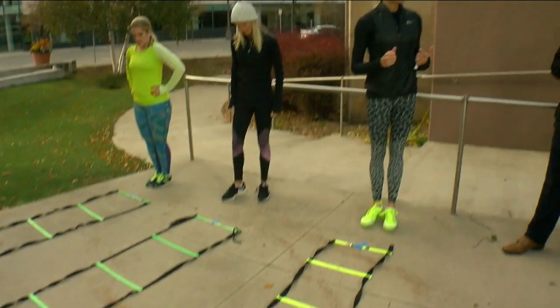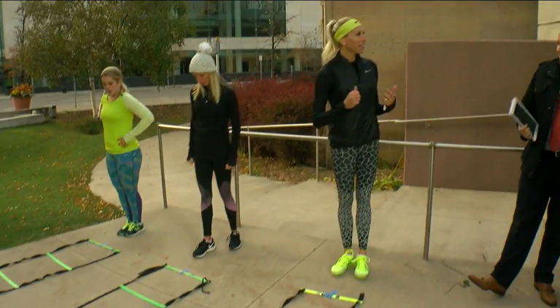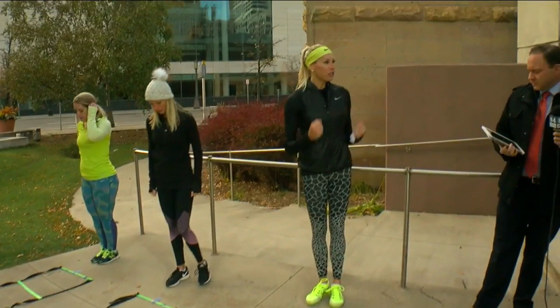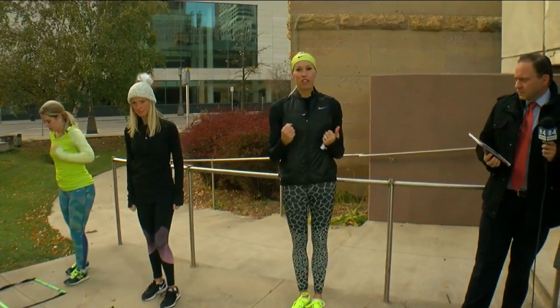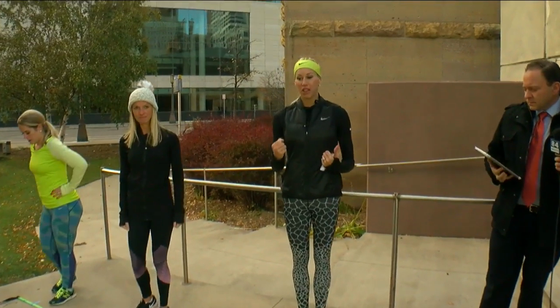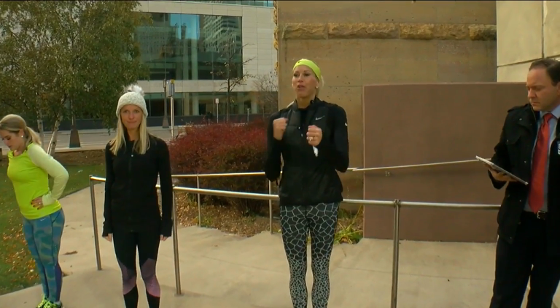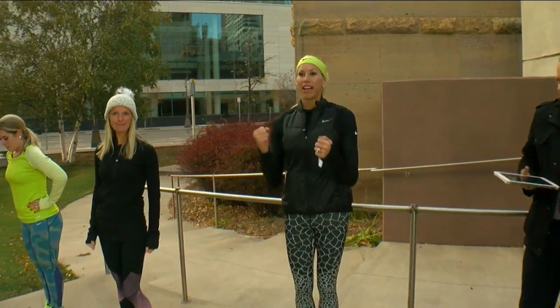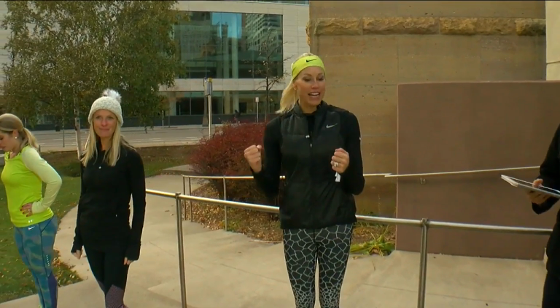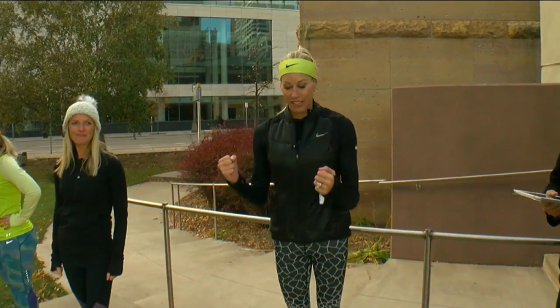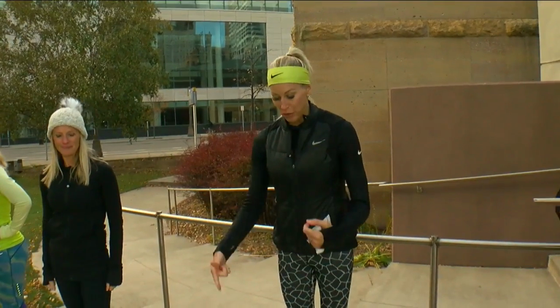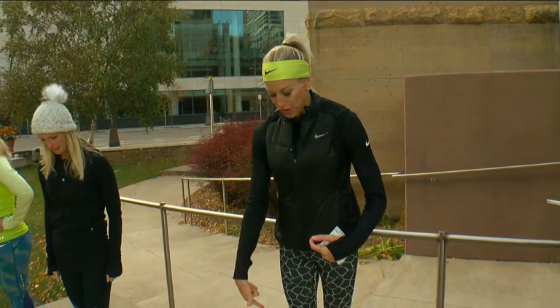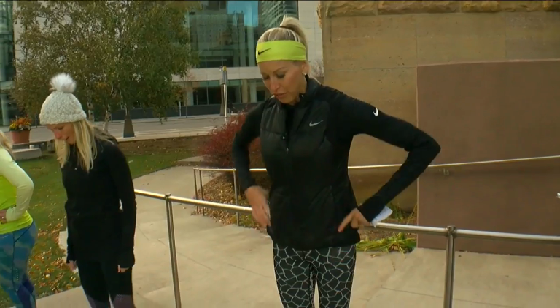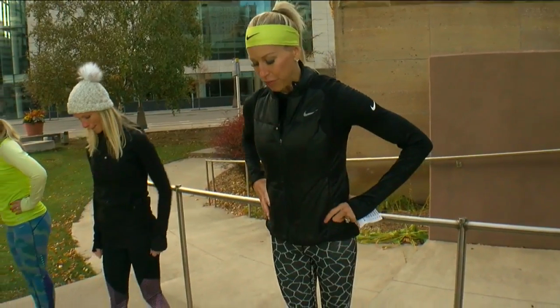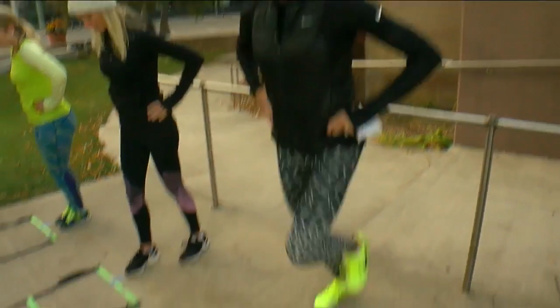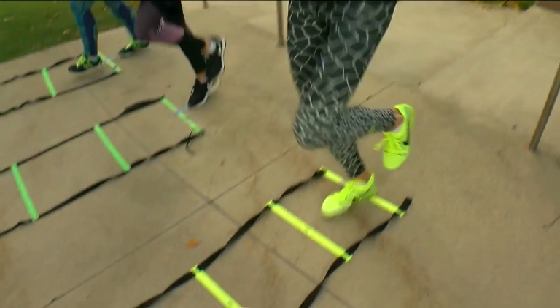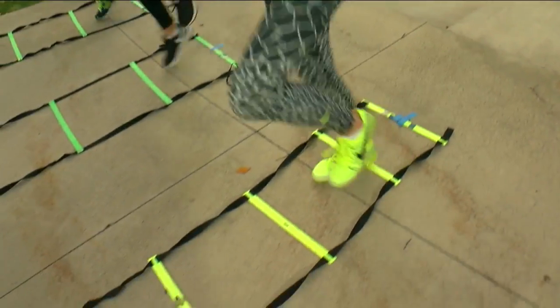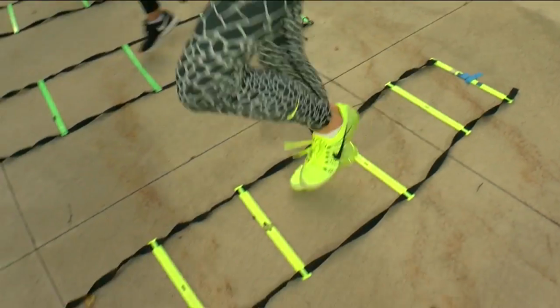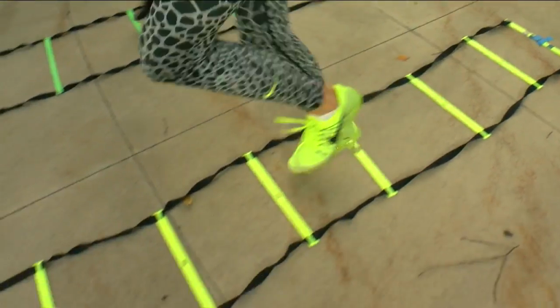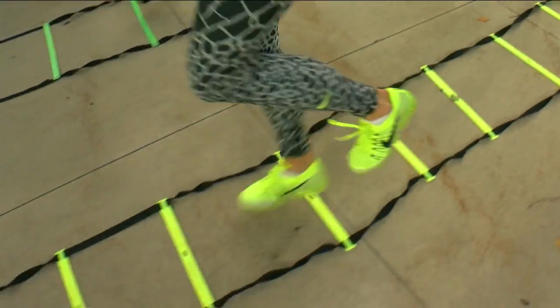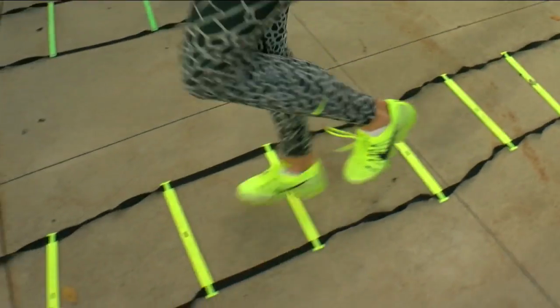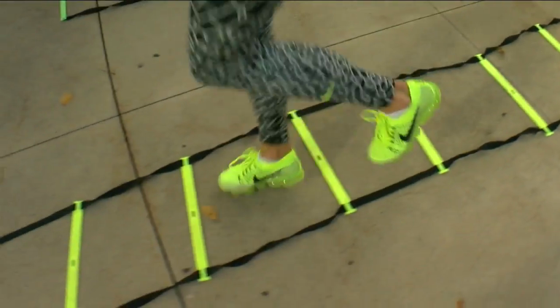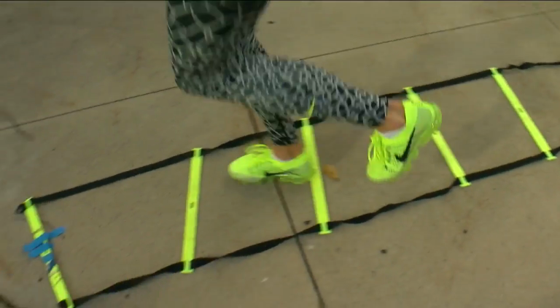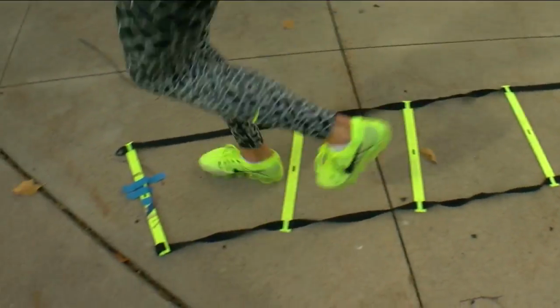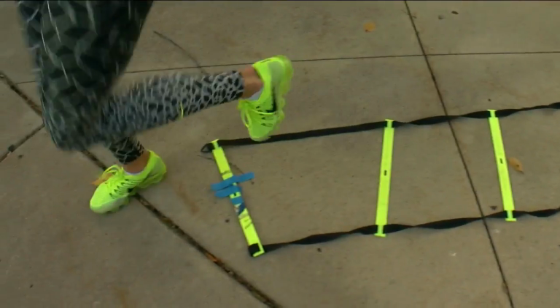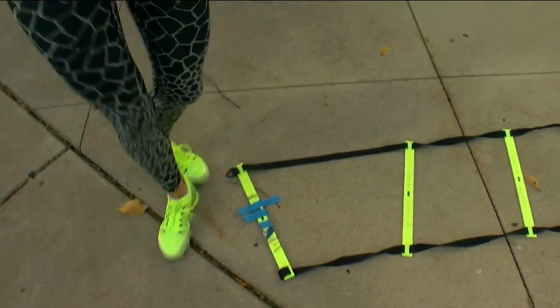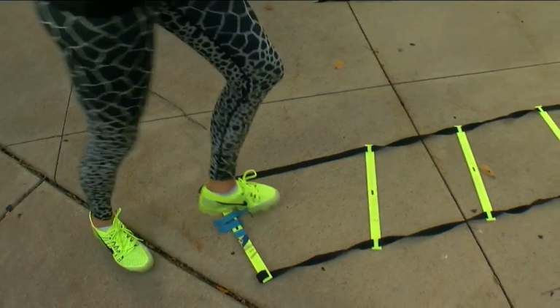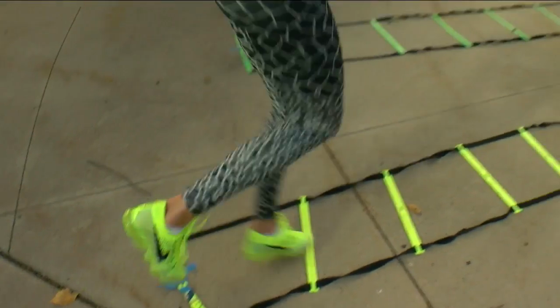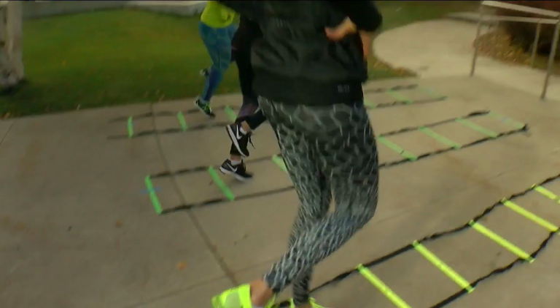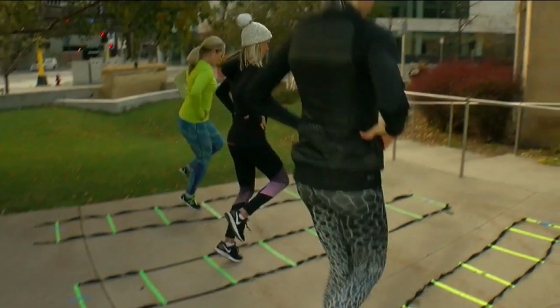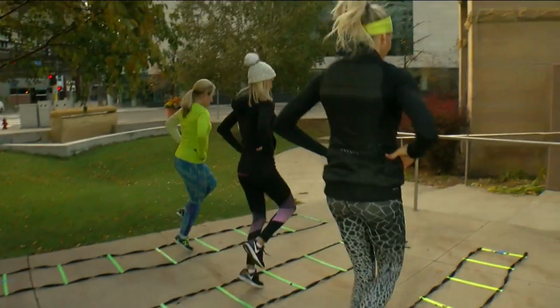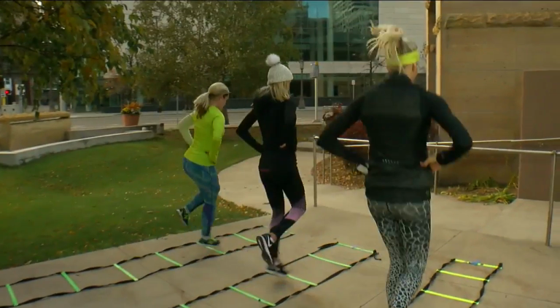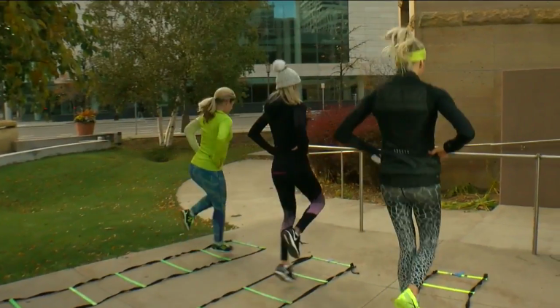Ankle strength is huge, especially in Minnesota when we're walking on ice and things like that. So we're going to do a single foot hop through. It's a great way to strengthen those ankles and those muscles around your knees, as well as get that heart rate up.